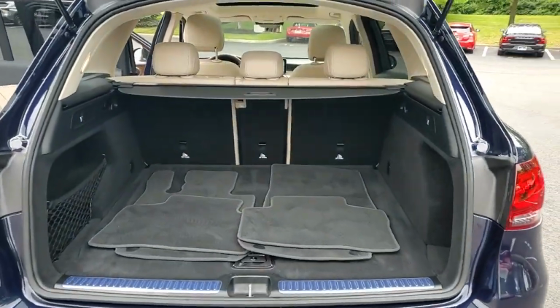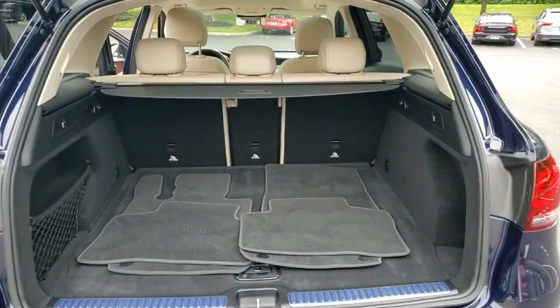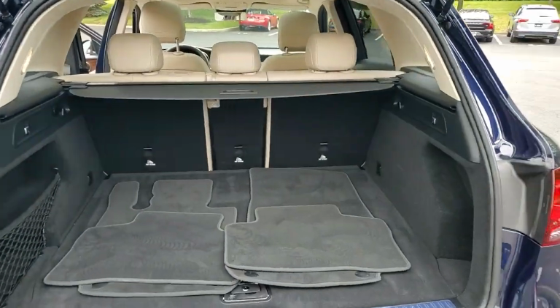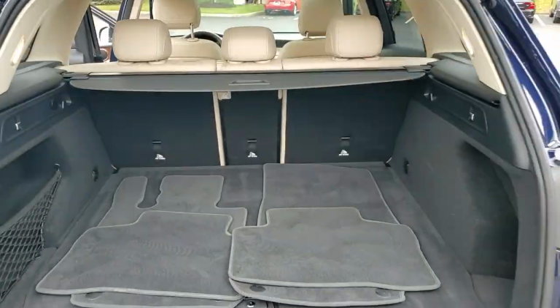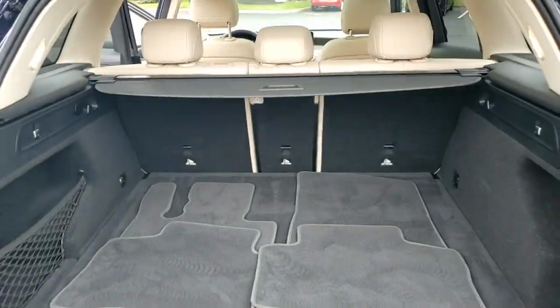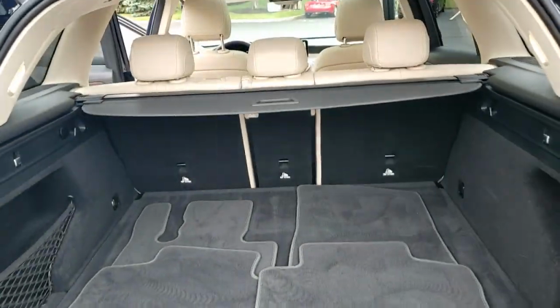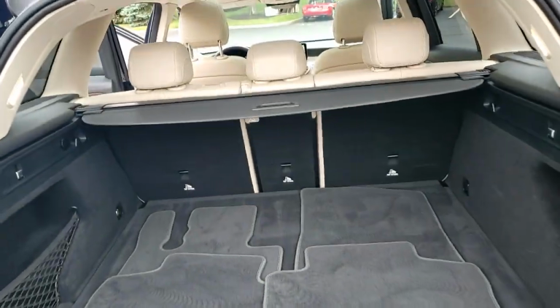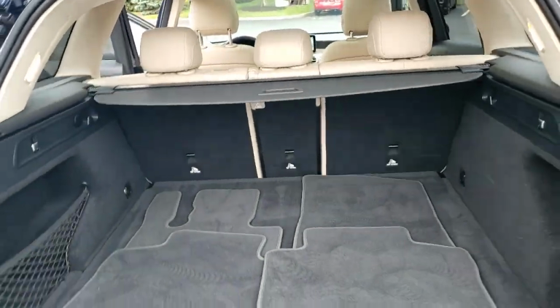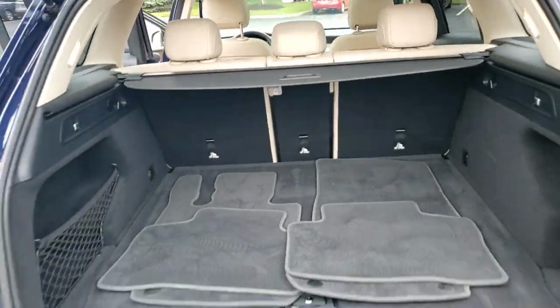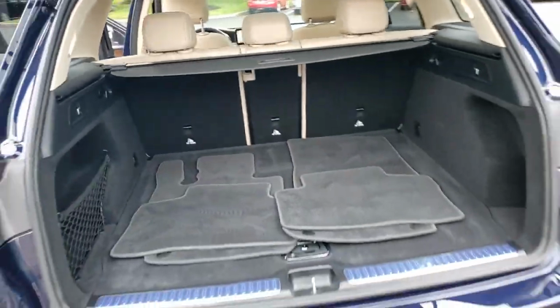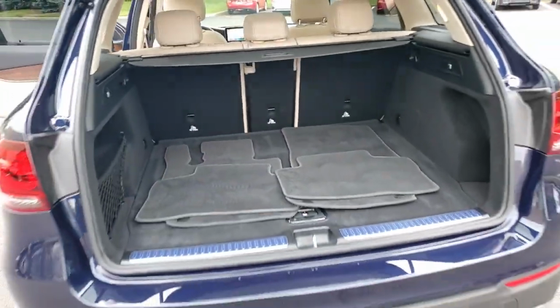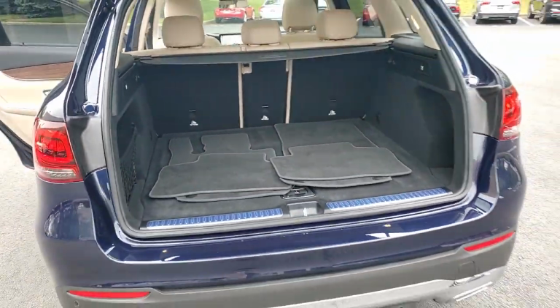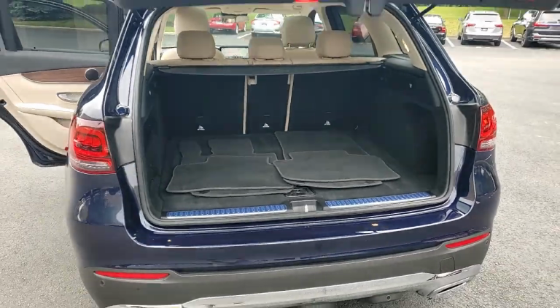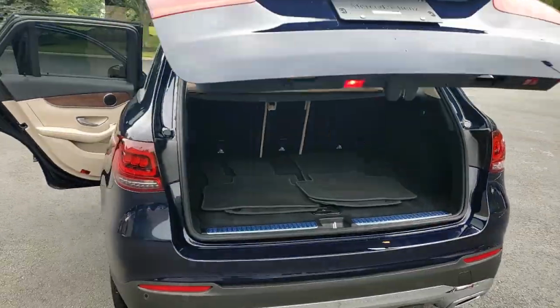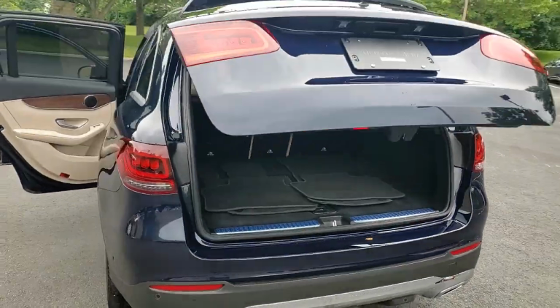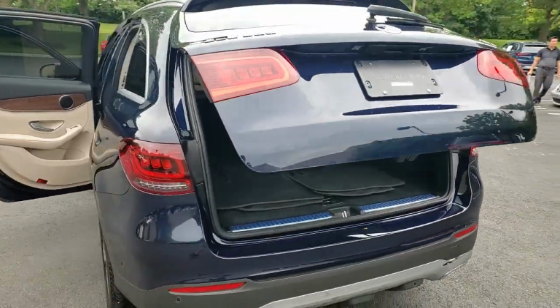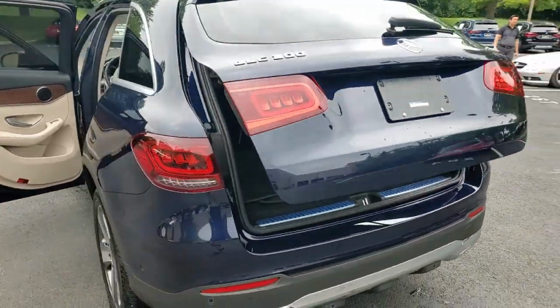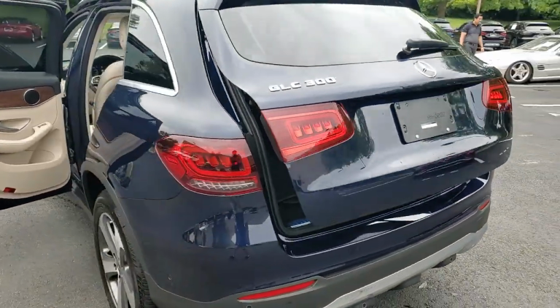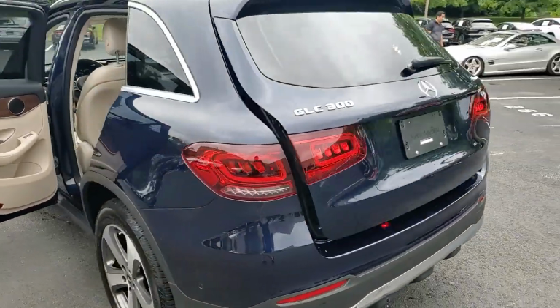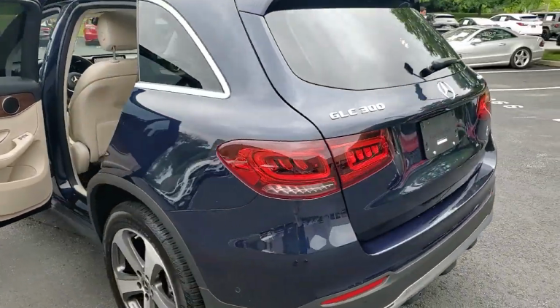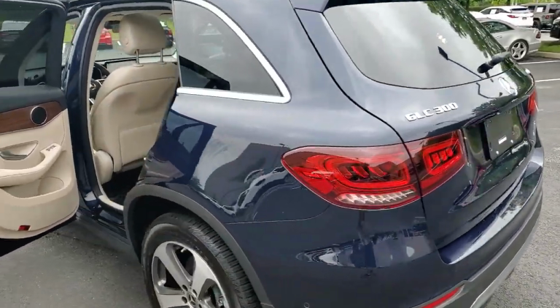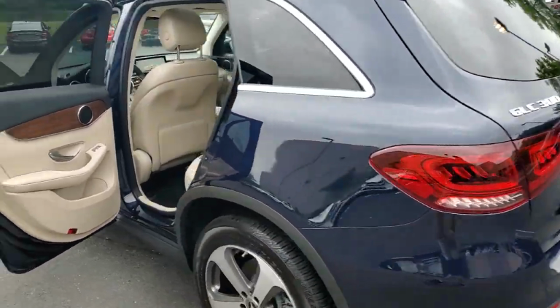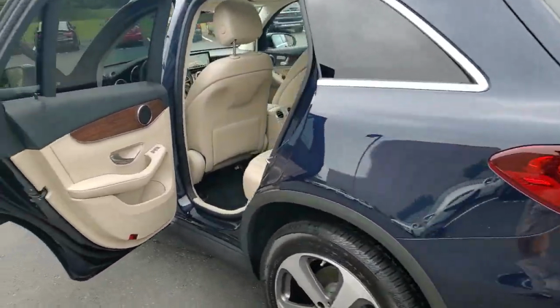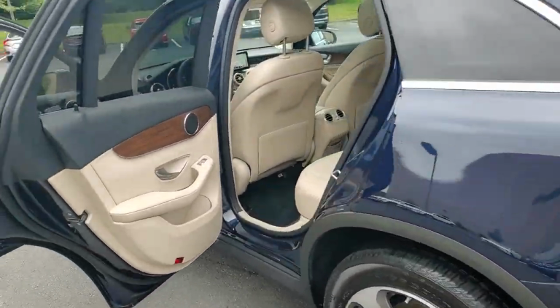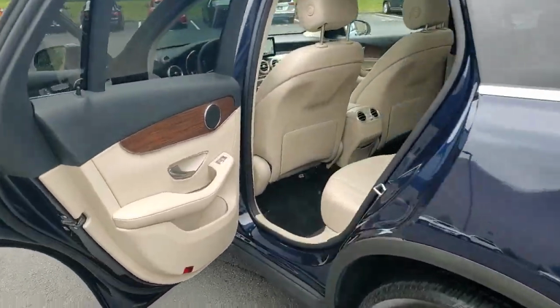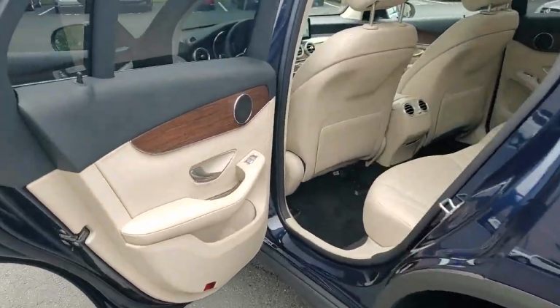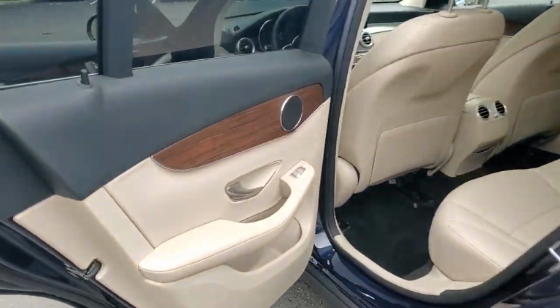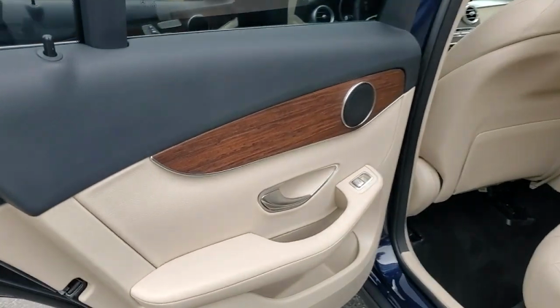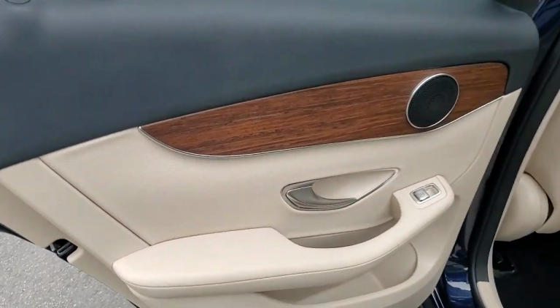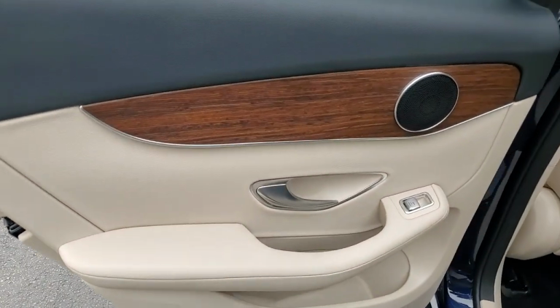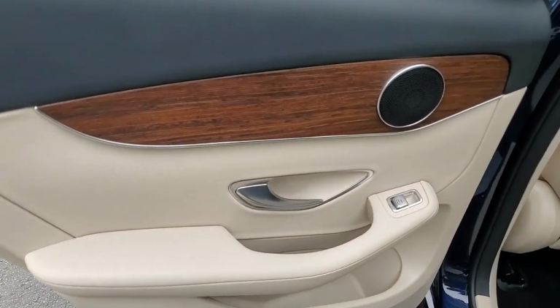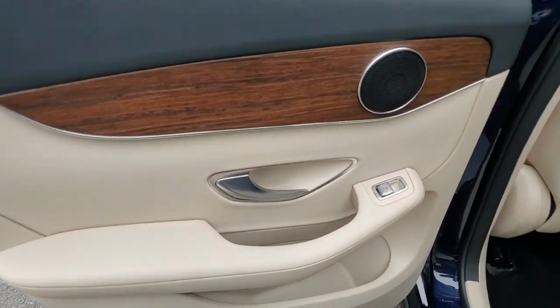SUV capability, chiseled looks, and the latest tech blend with exquisite refinement and superb engineering to bring you a superlative automobile. These are just some of the great options this vehicle comes with.